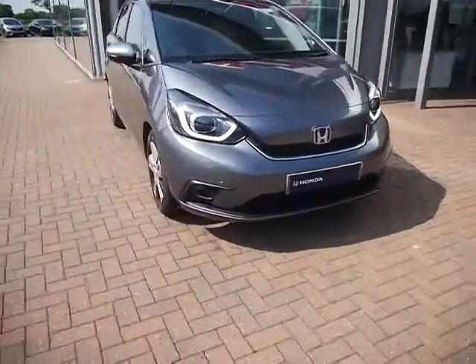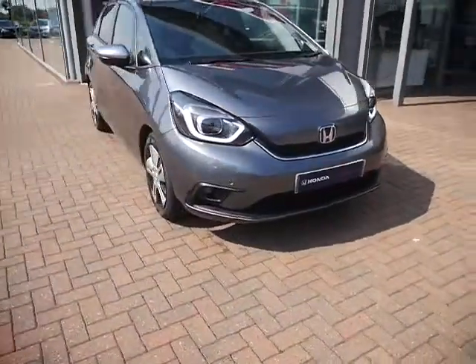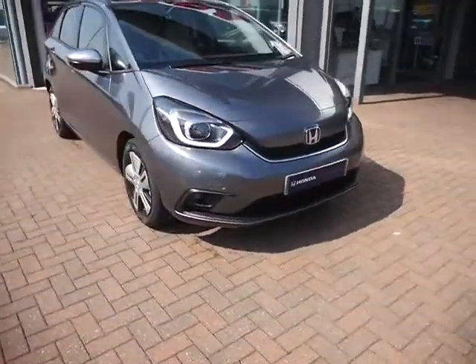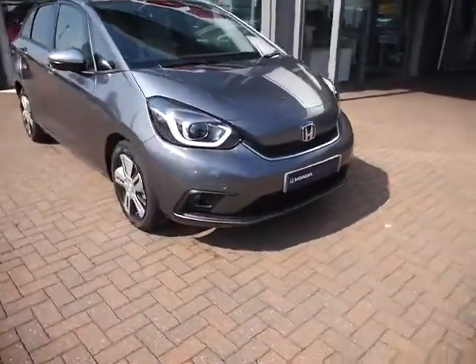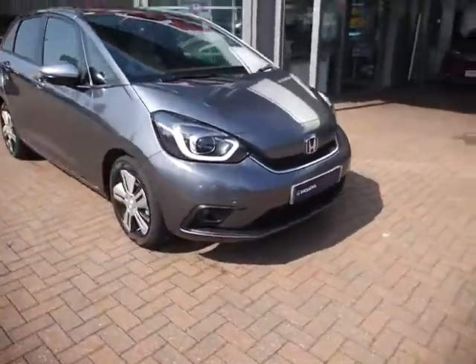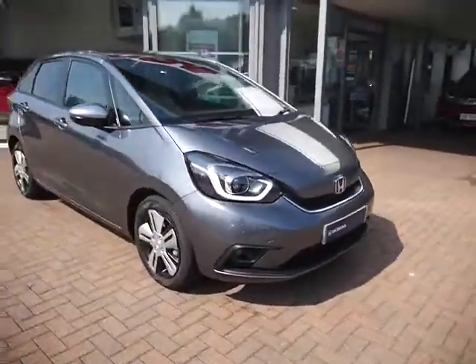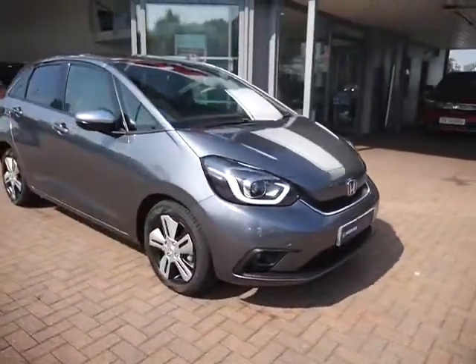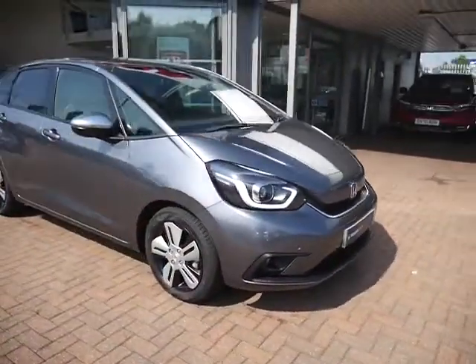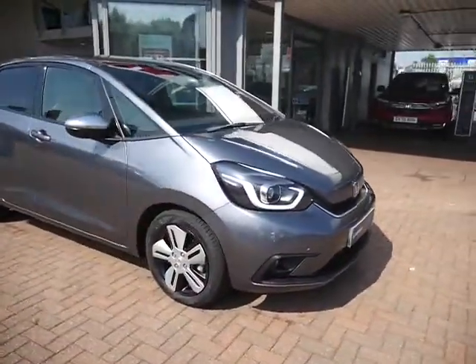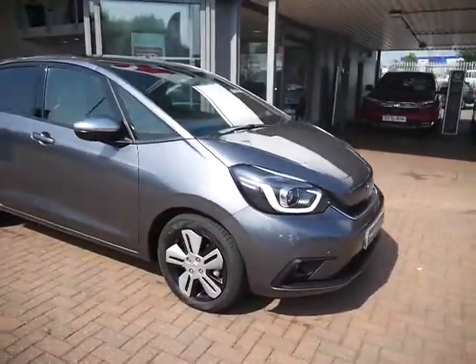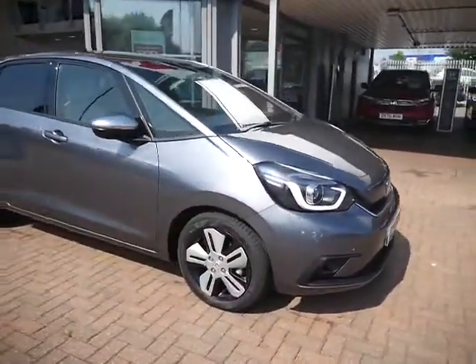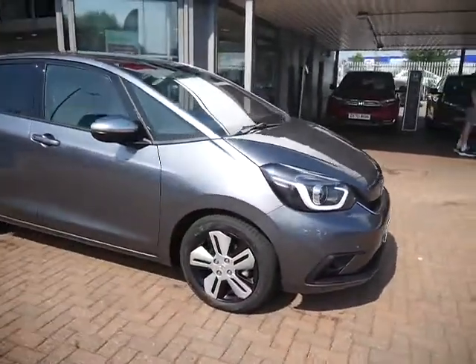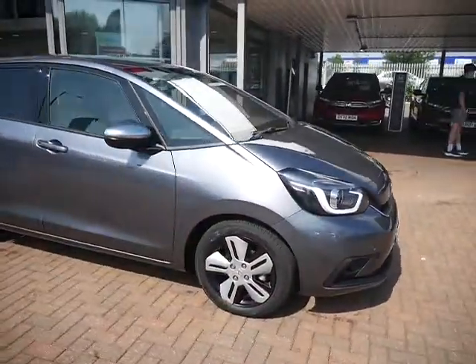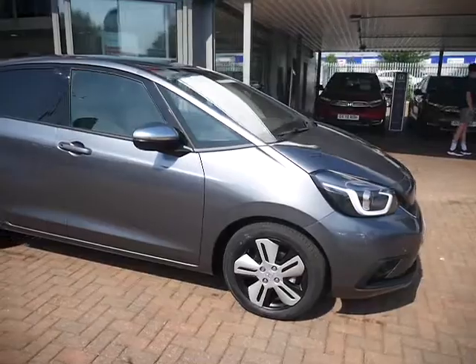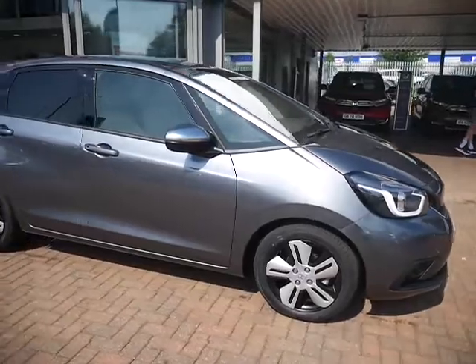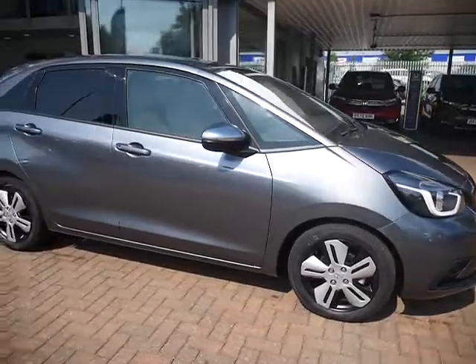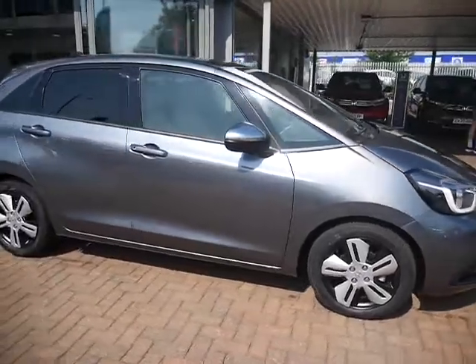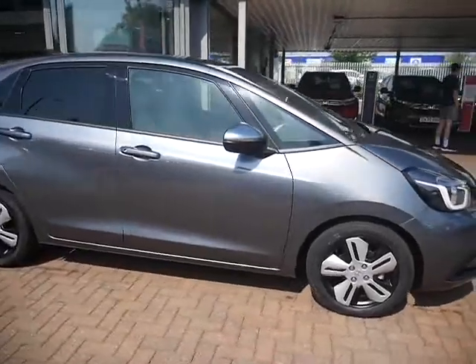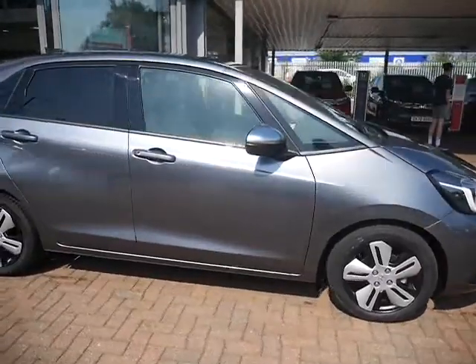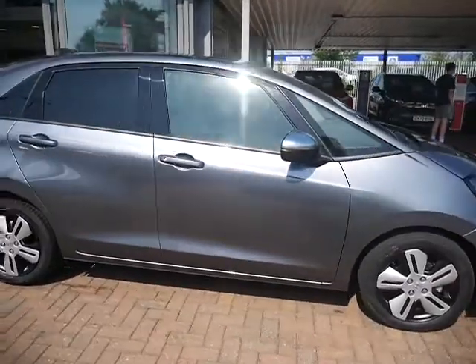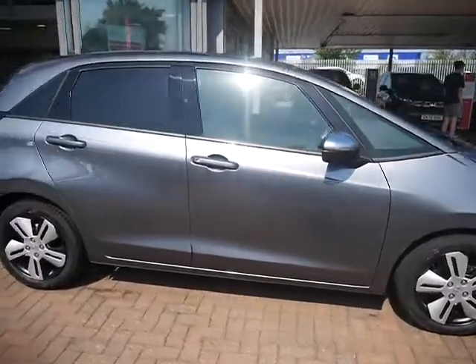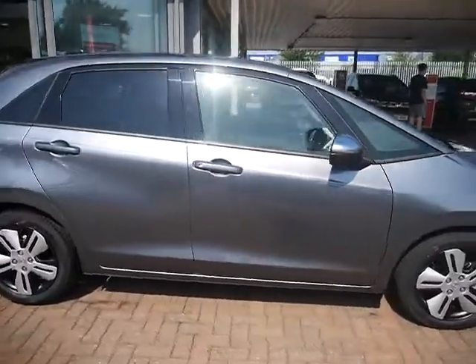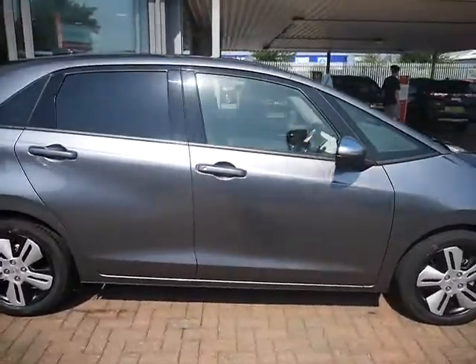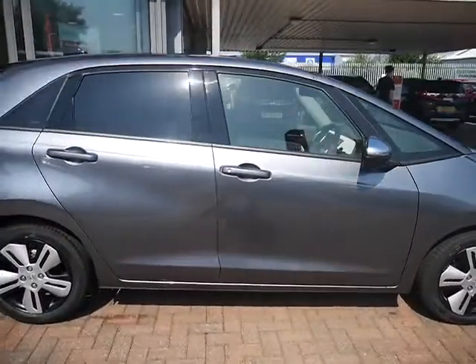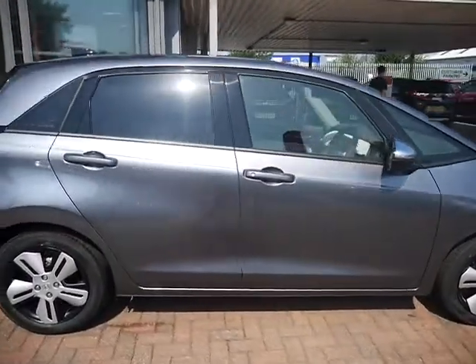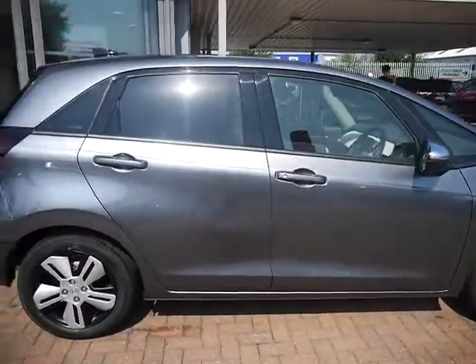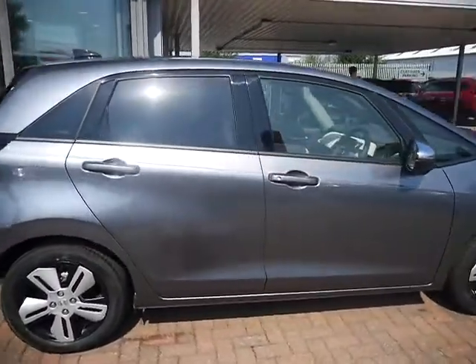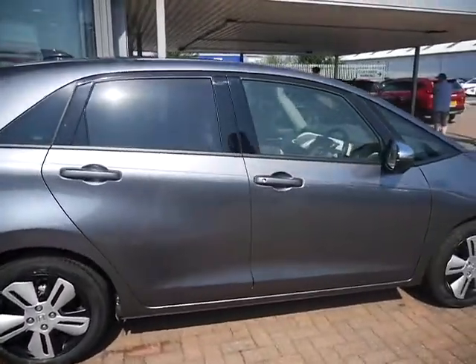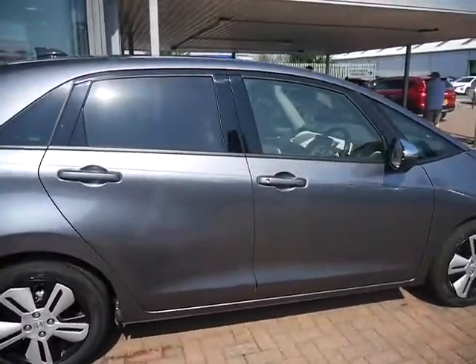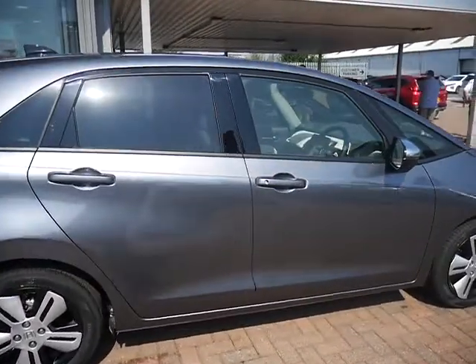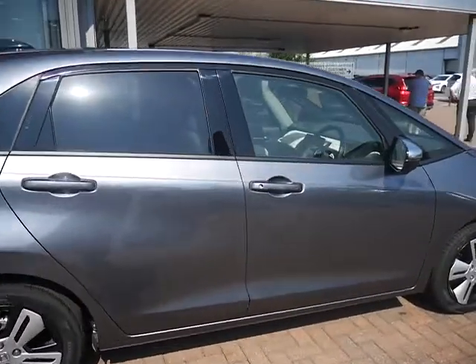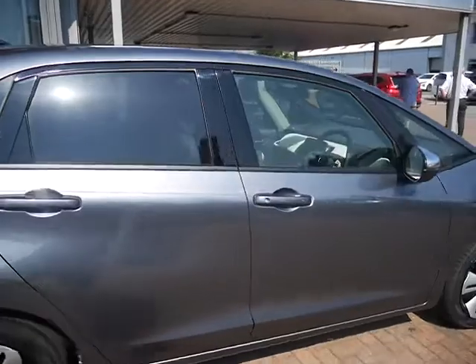This car is also available on finance at a rate of 7.9% APR. Have a play around with our finance calculator below to play around with some figures.